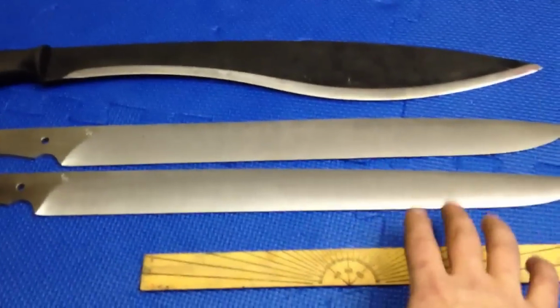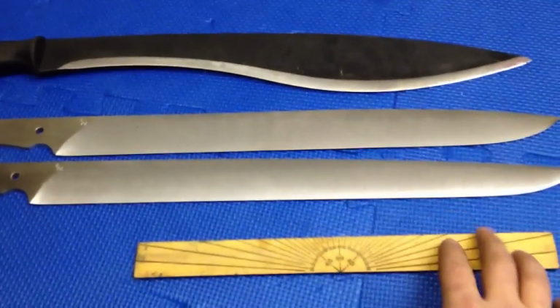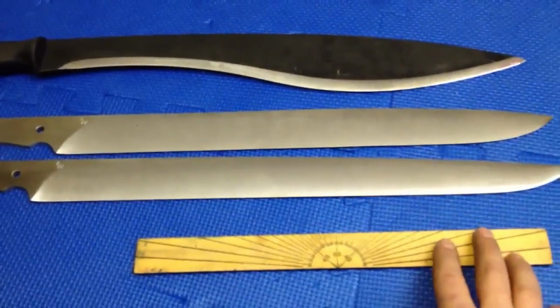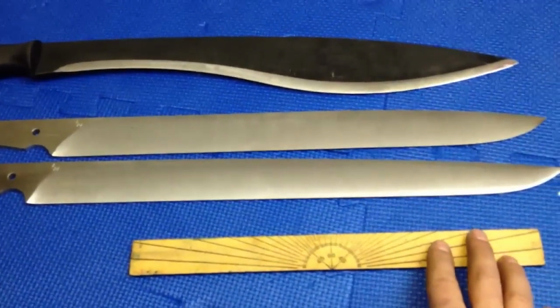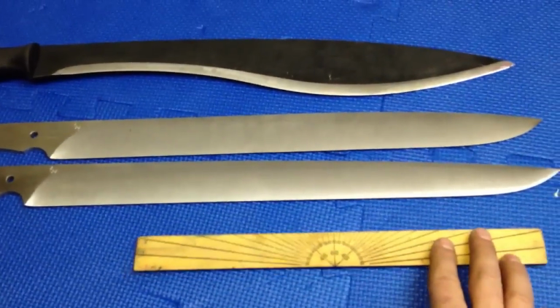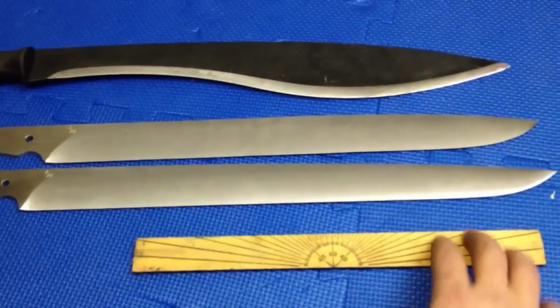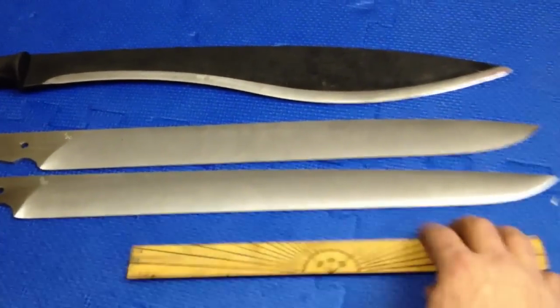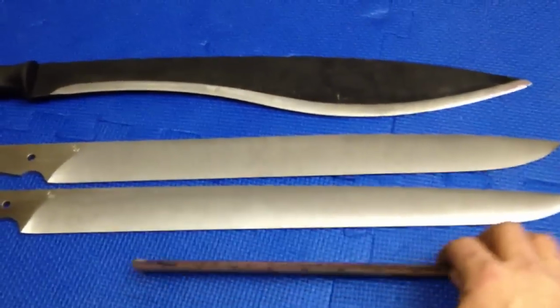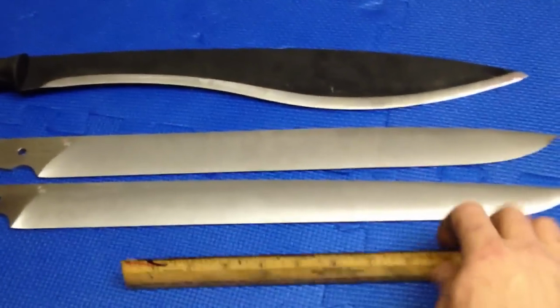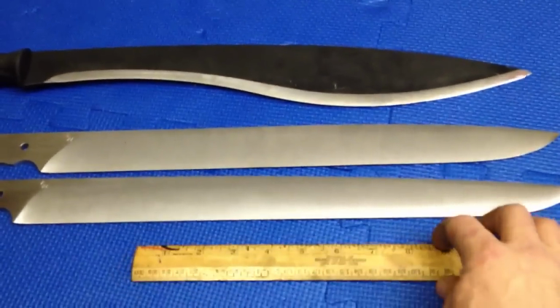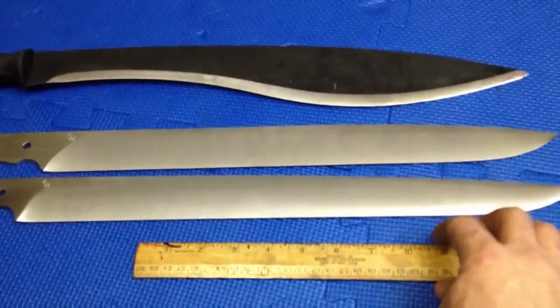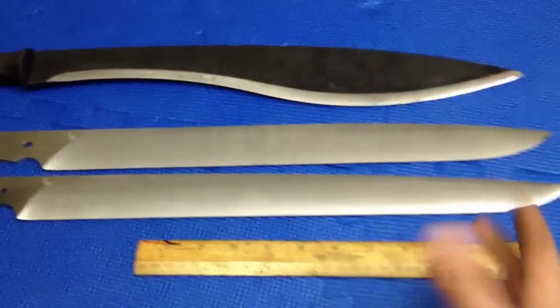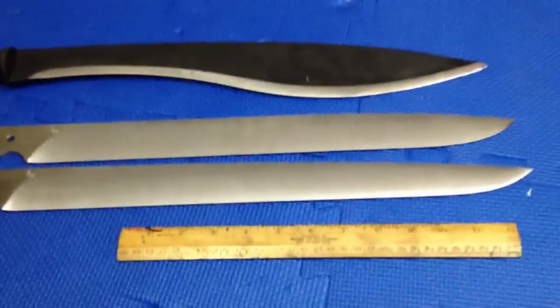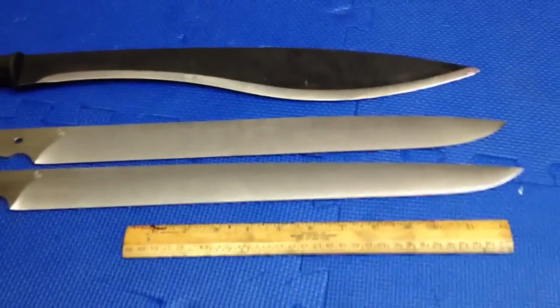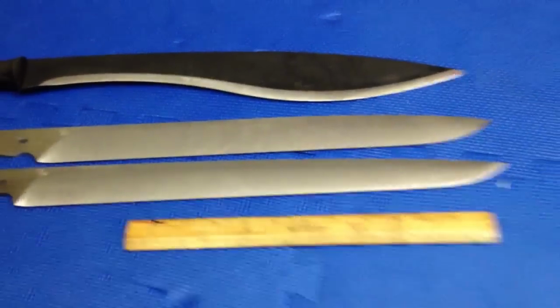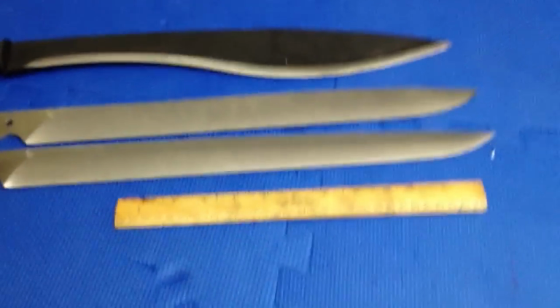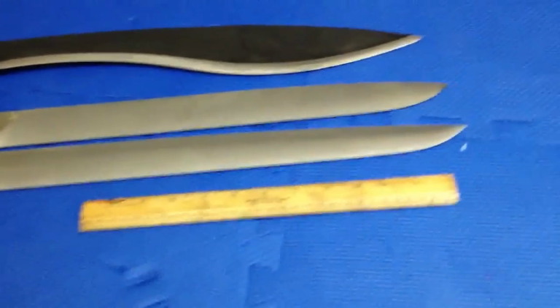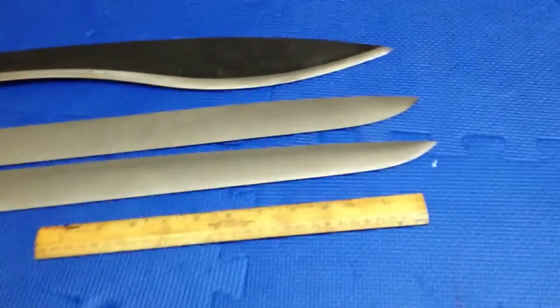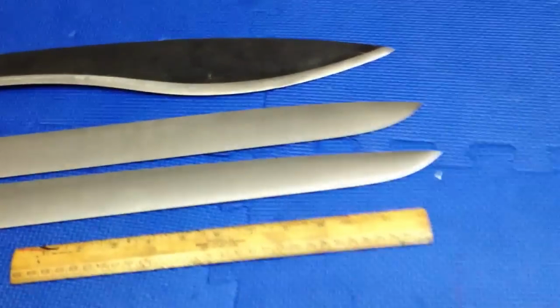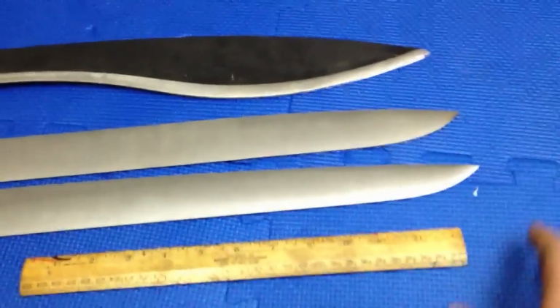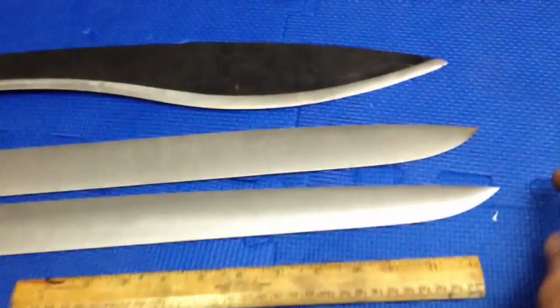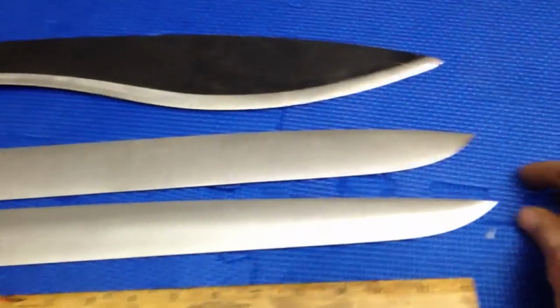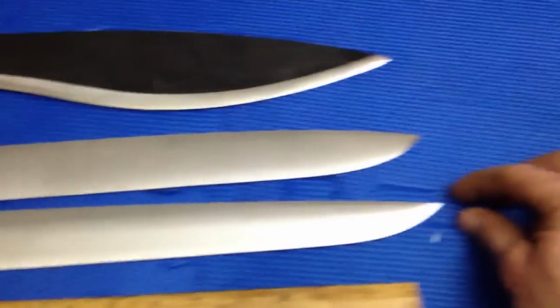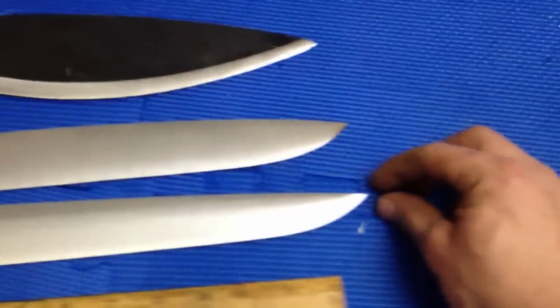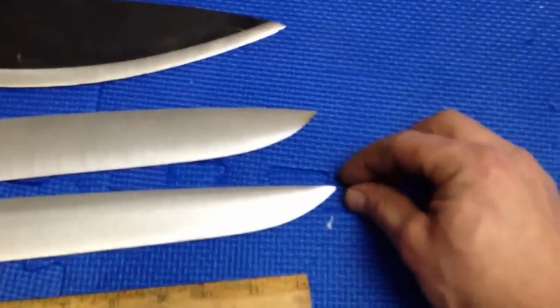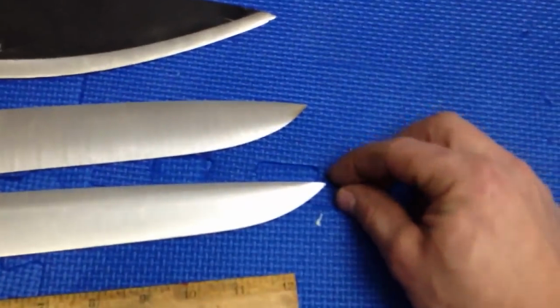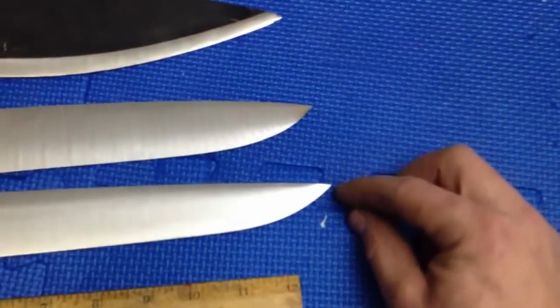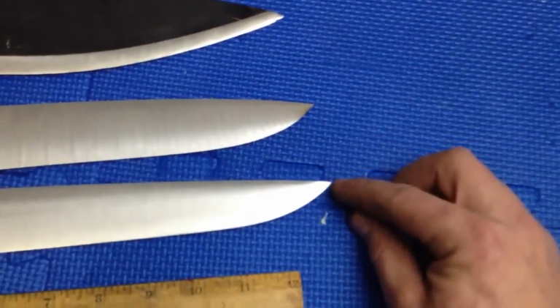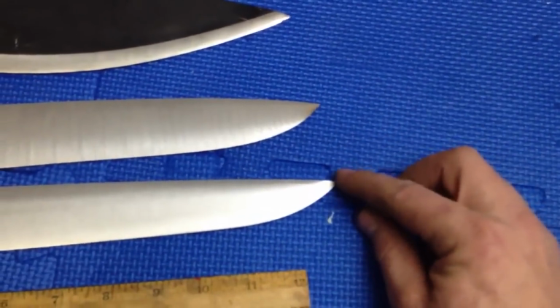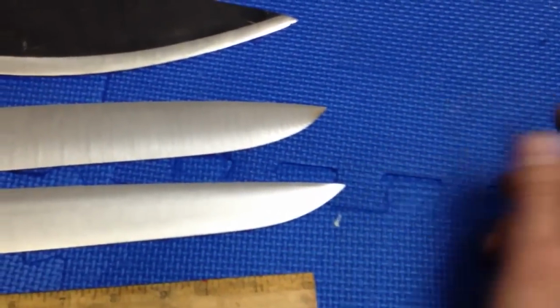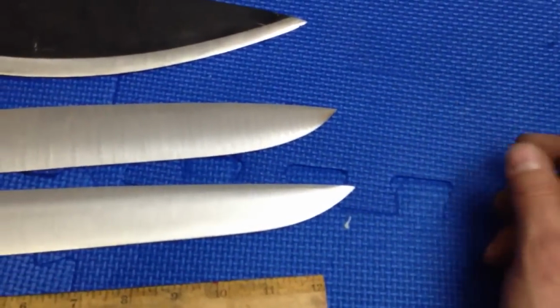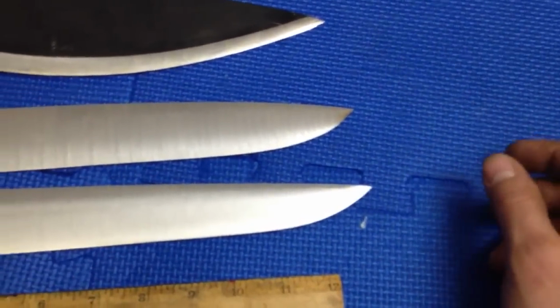So it's nimble, it's a little lighter in the hand — it's gonna feel lighter in the hand when it's done. And it comes to a little more acute tip.